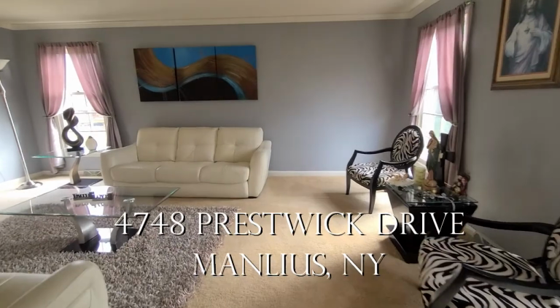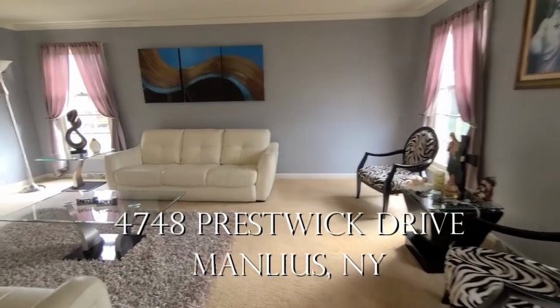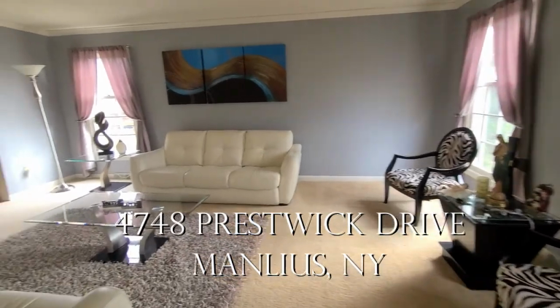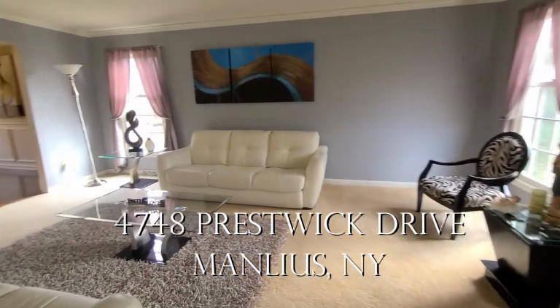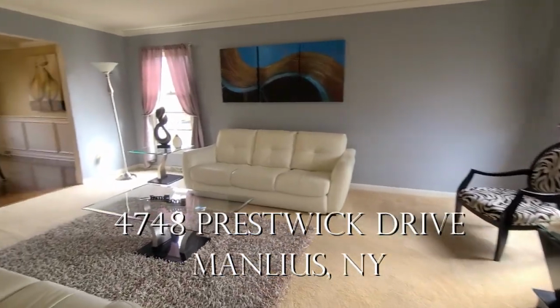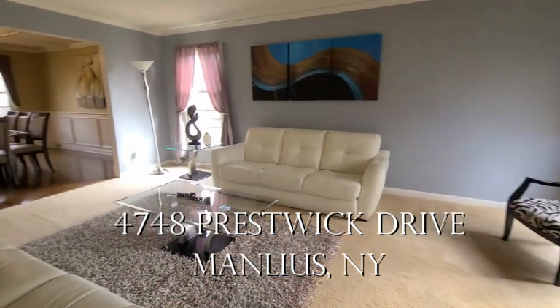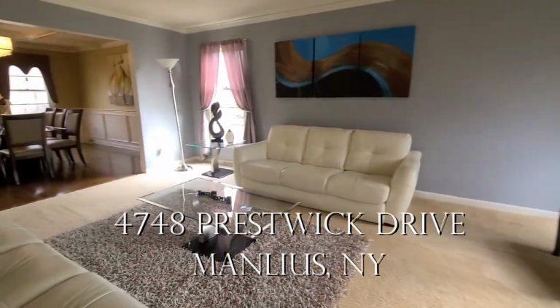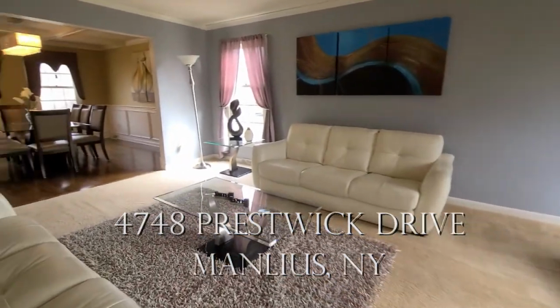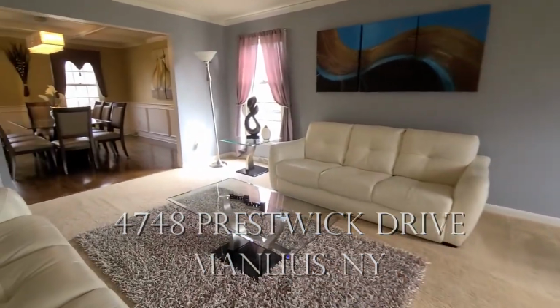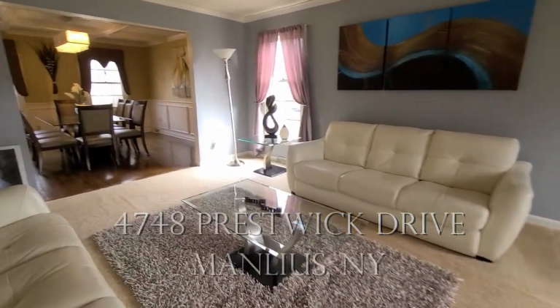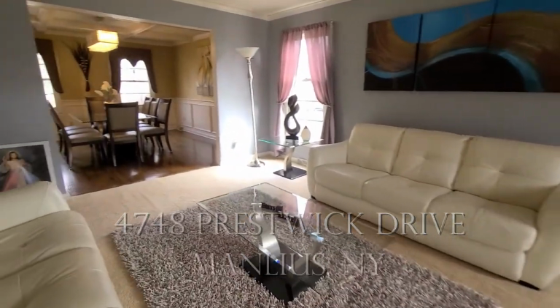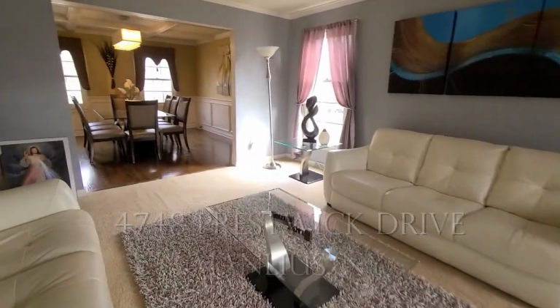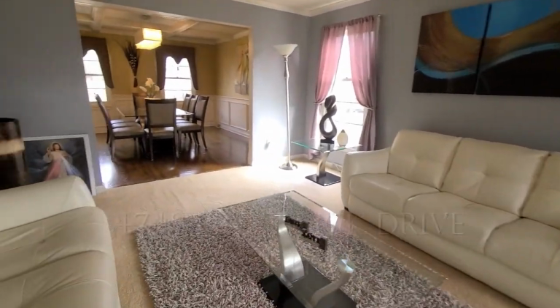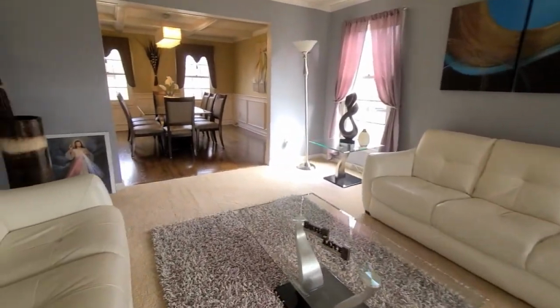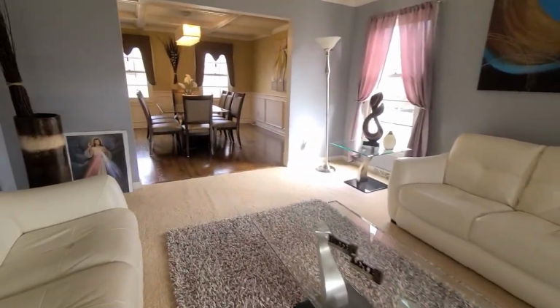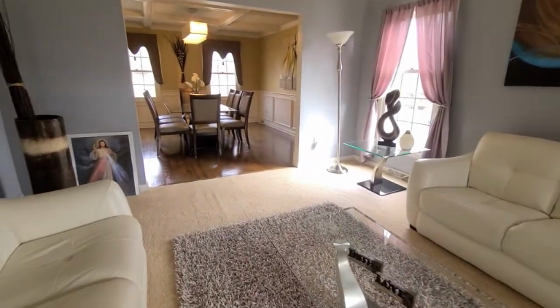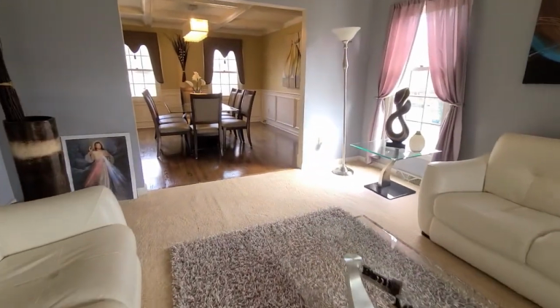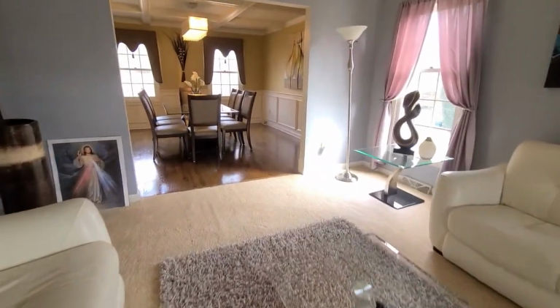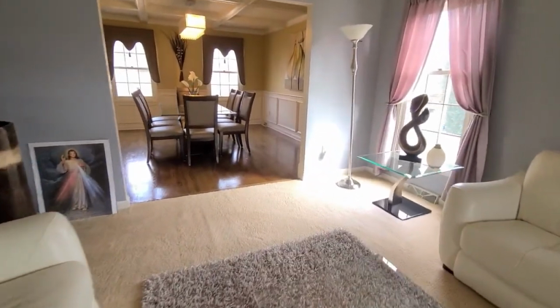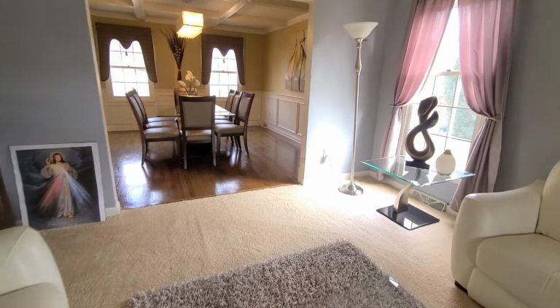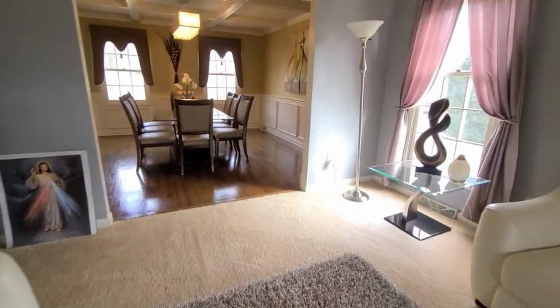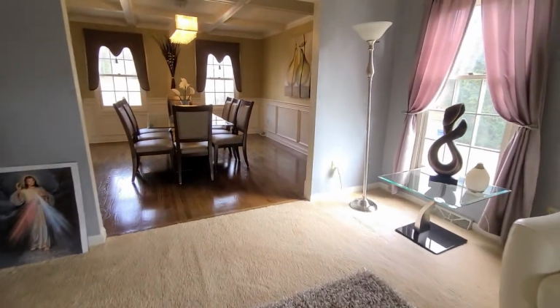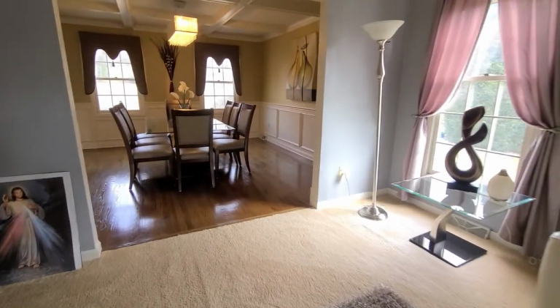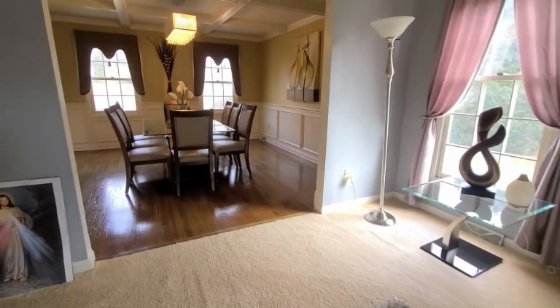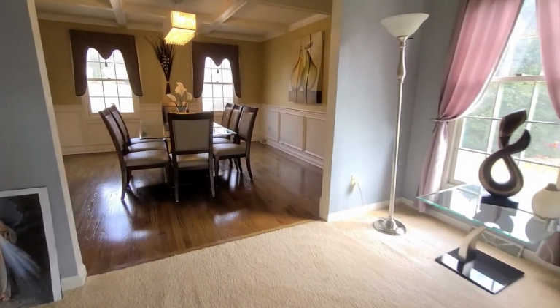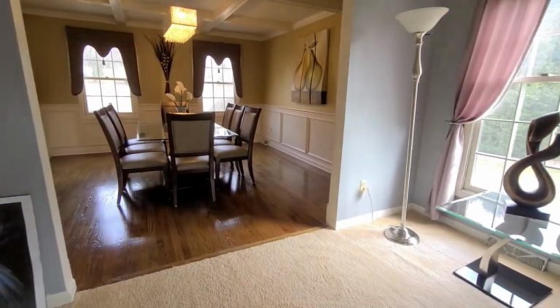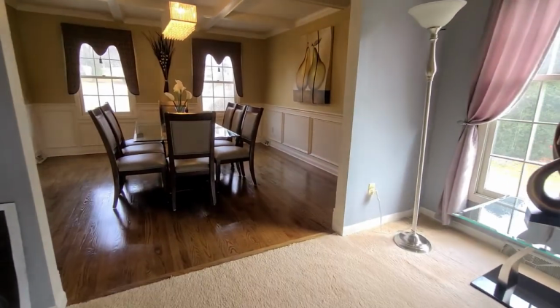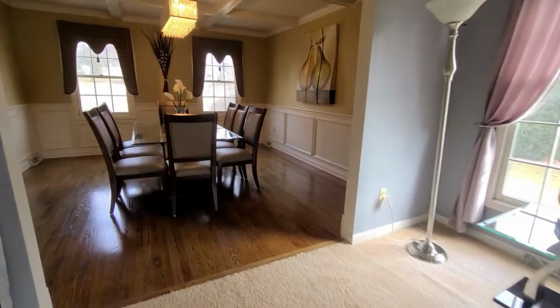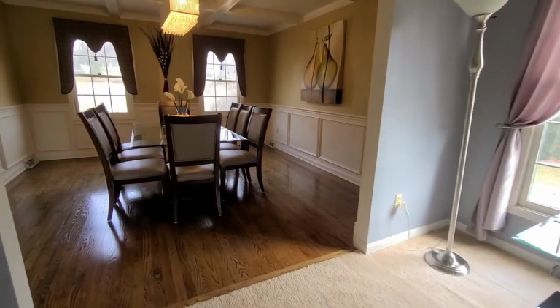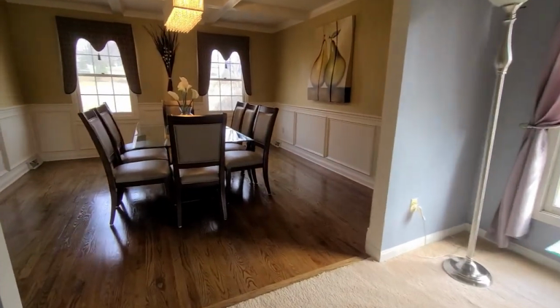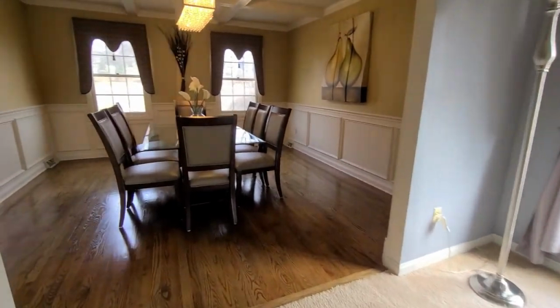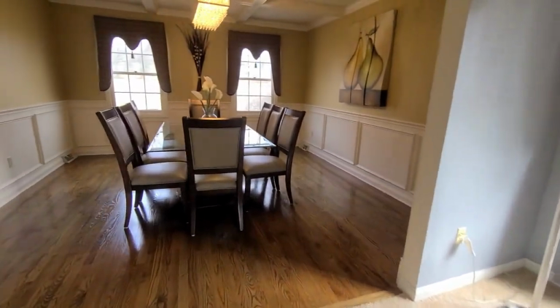As you can see when you enter this welcoming home, you're greeted by this very spacious living room which could easily be a great playroom or workspace.